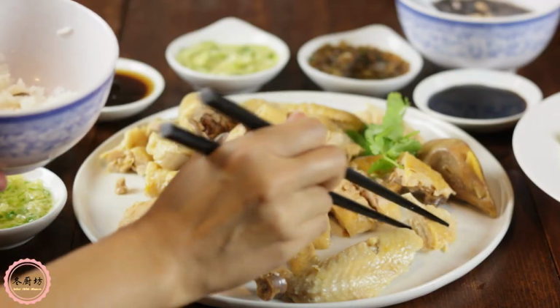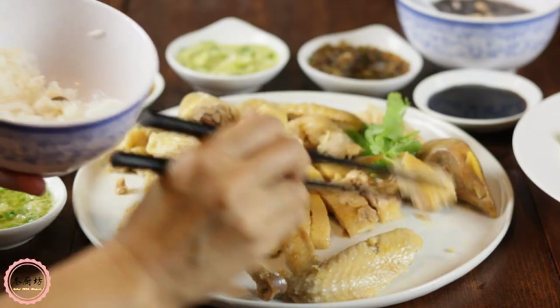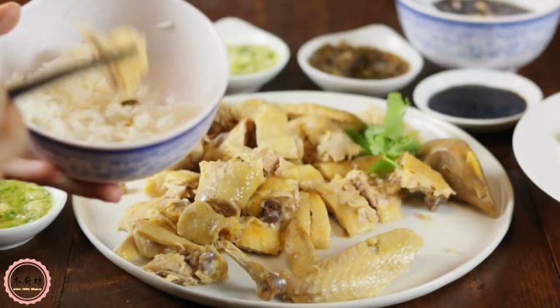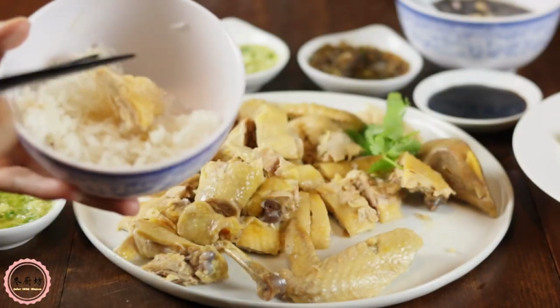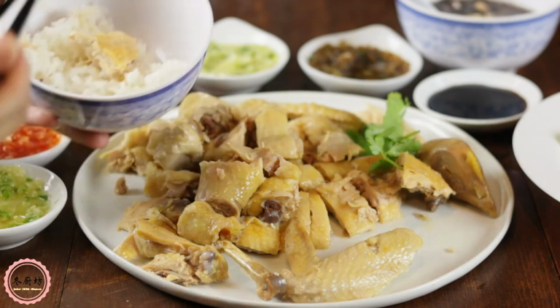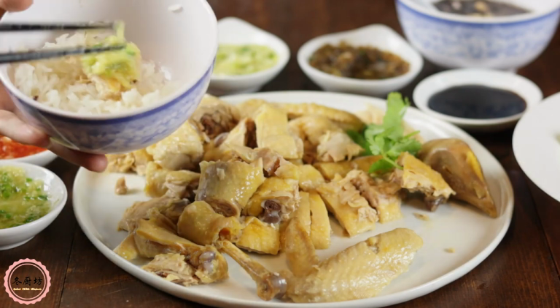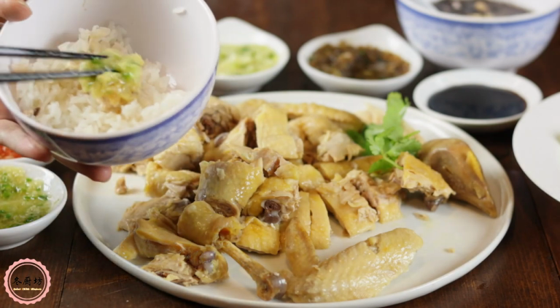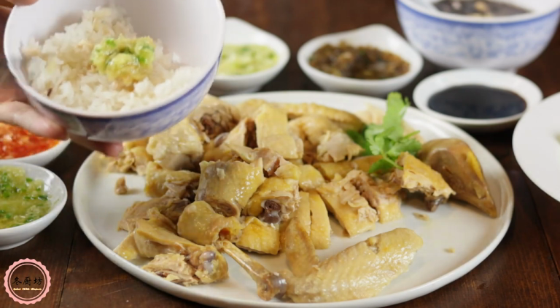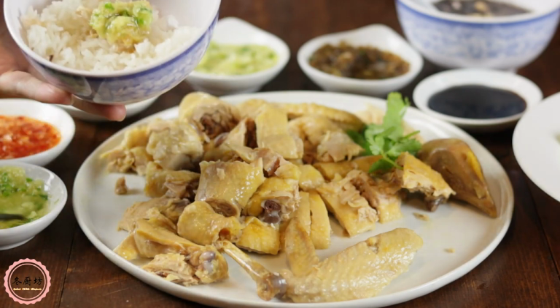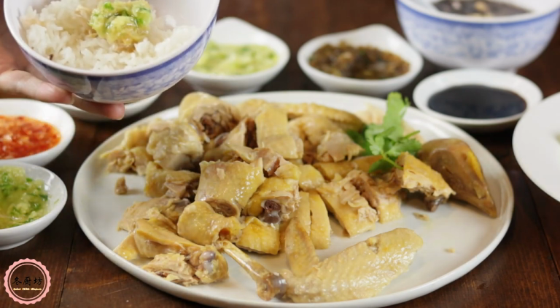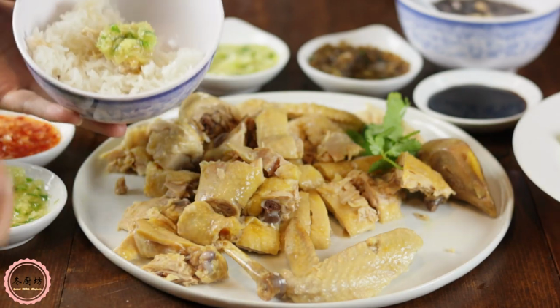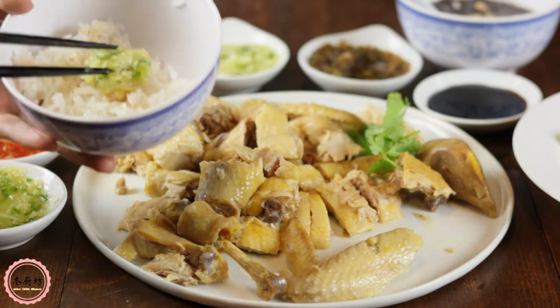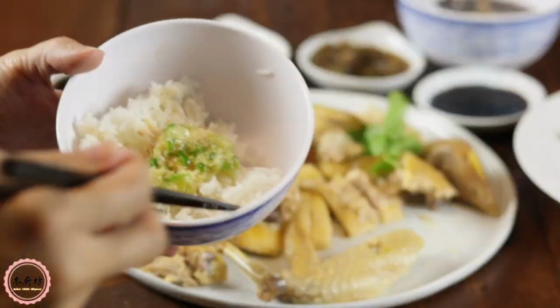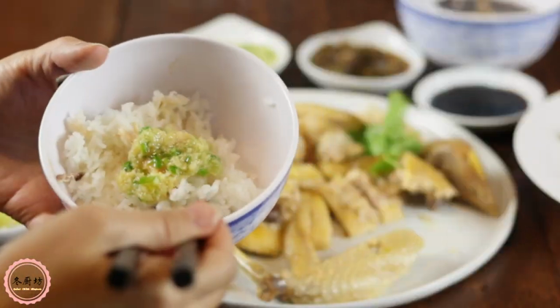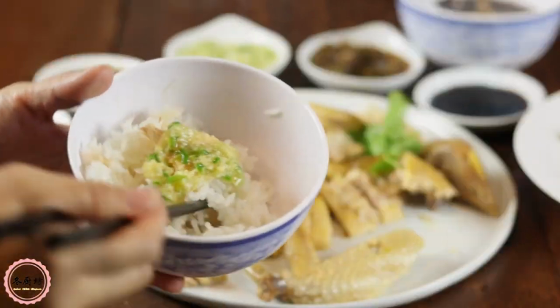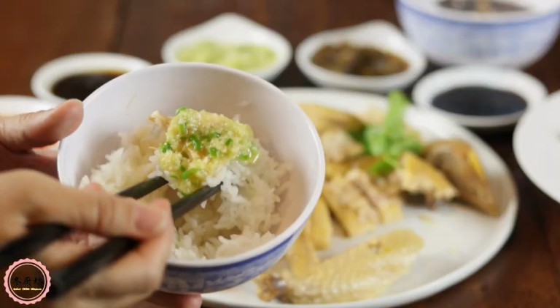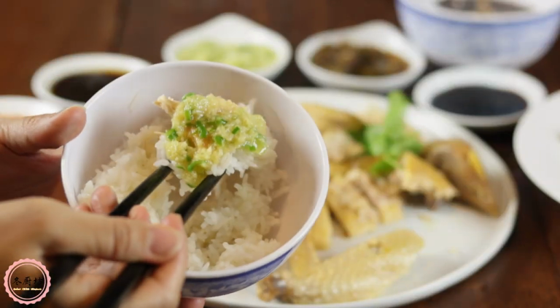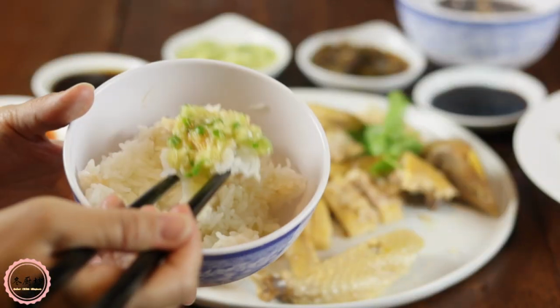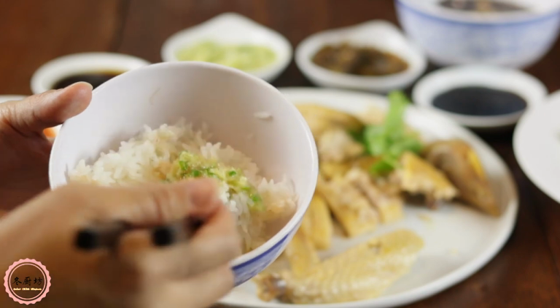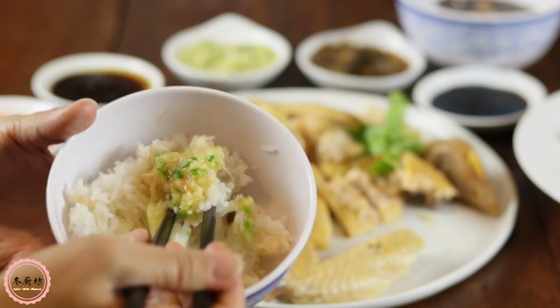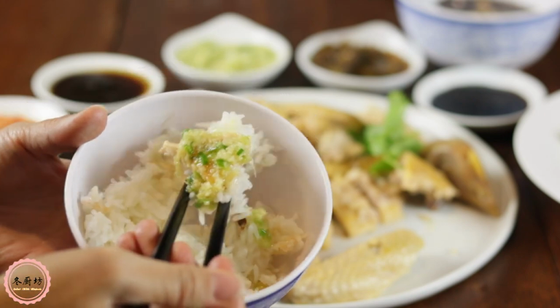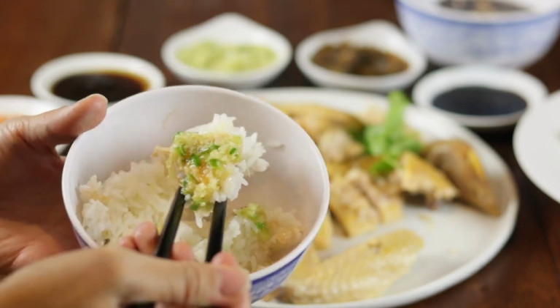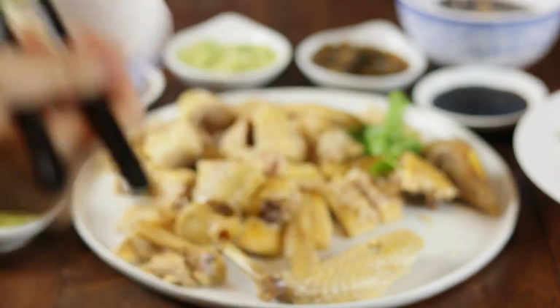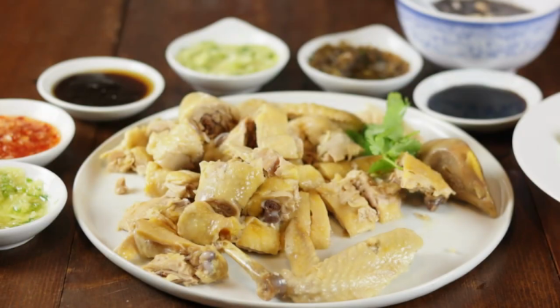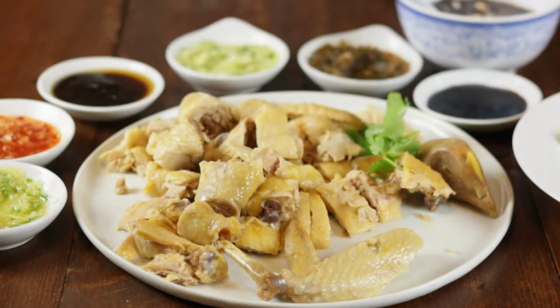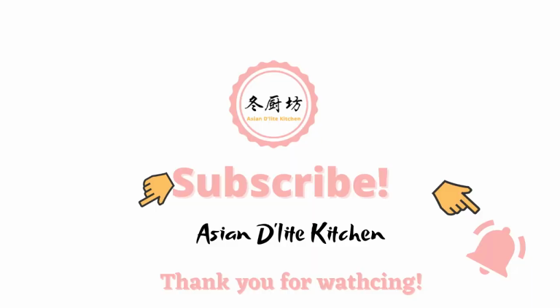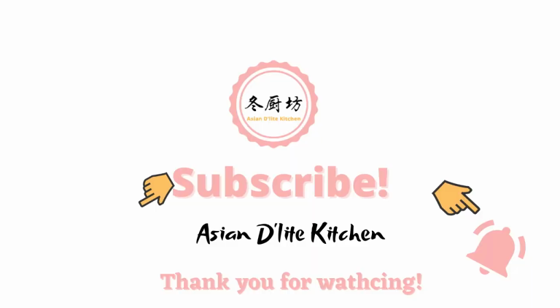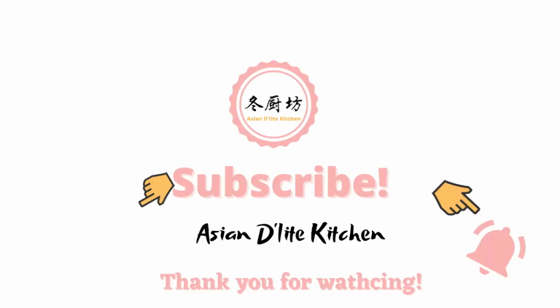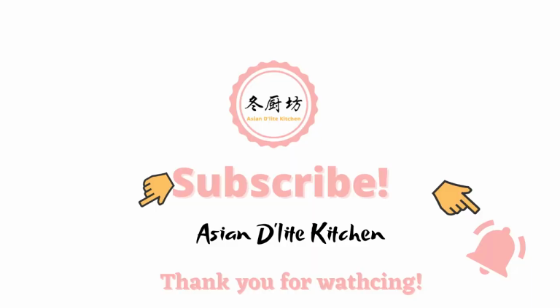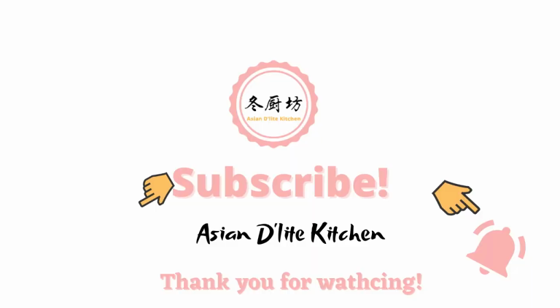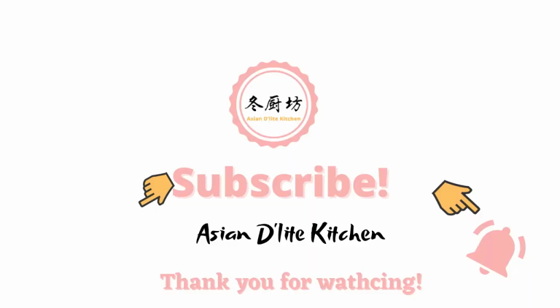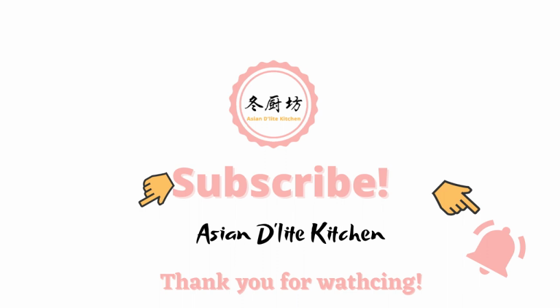Thank you for watching today. If you like my content, please give this video a thumbs up, leave comments, share, and subscribe to my channel for more delicious recipes. See you next time.